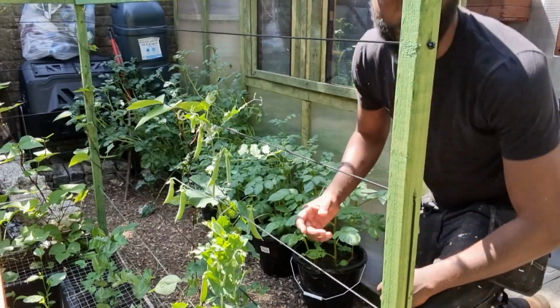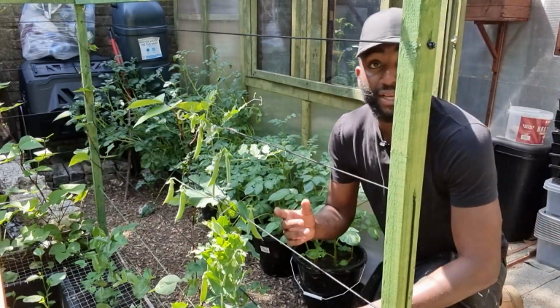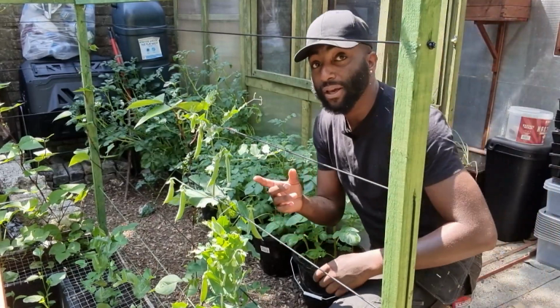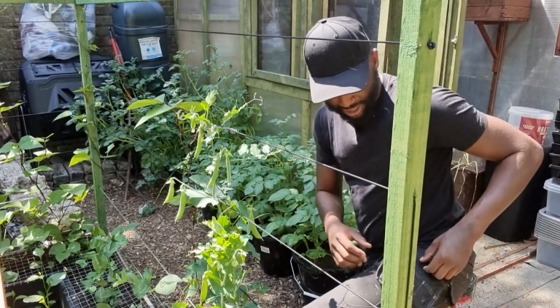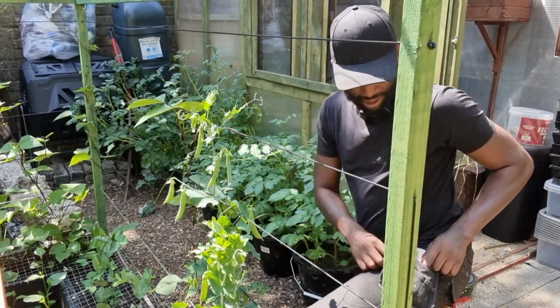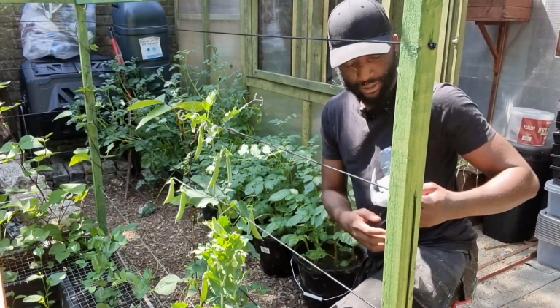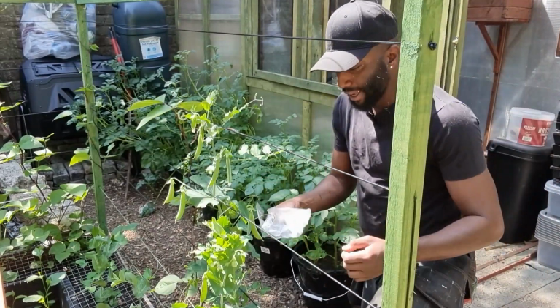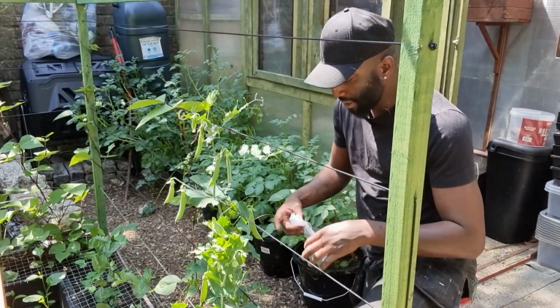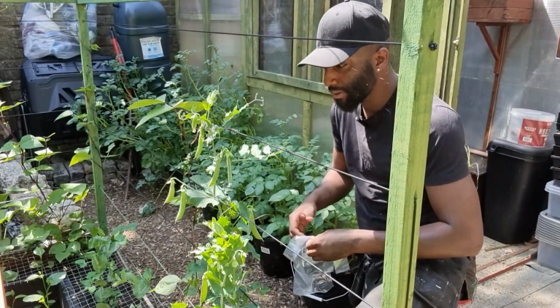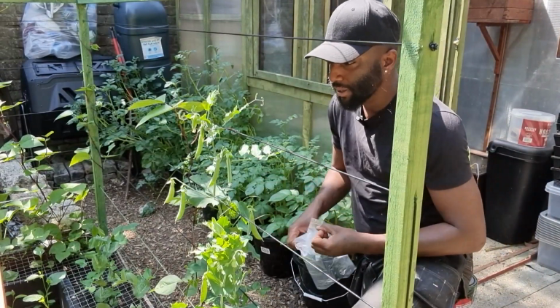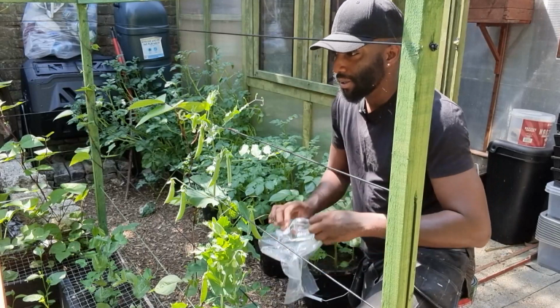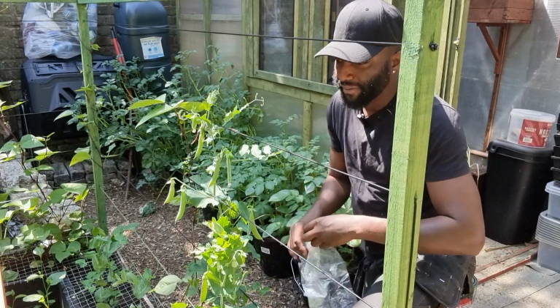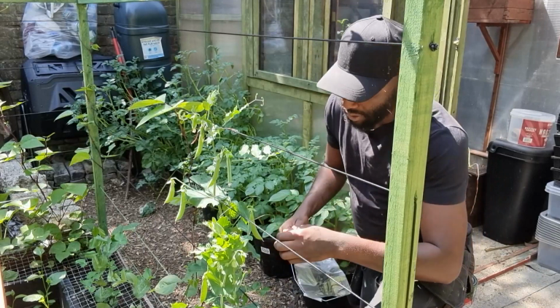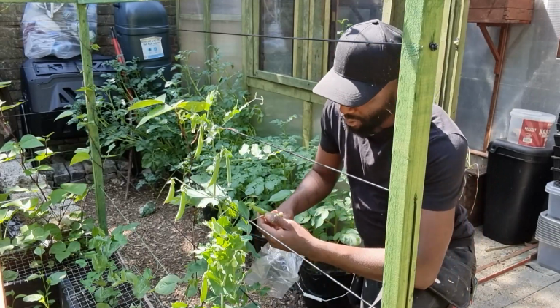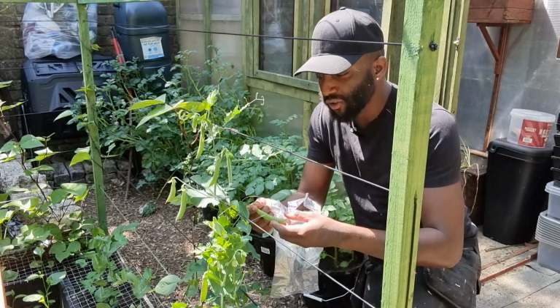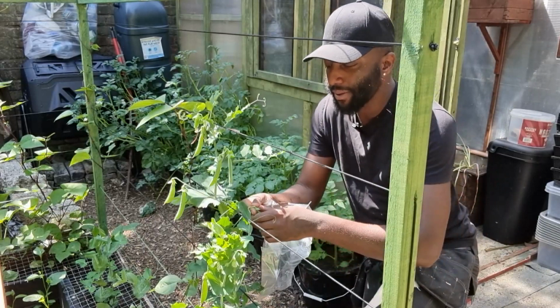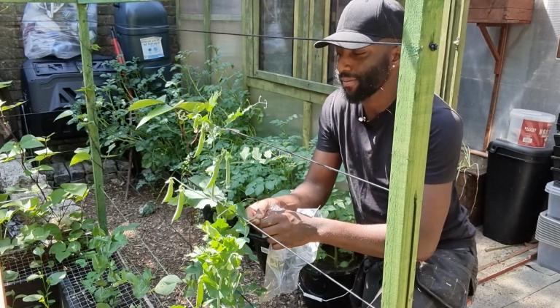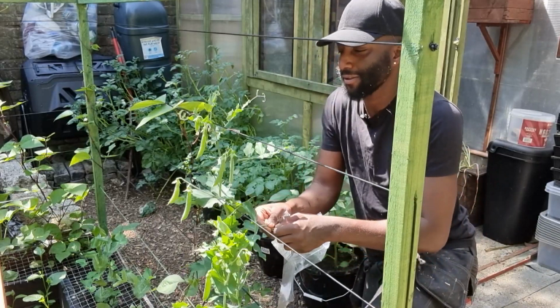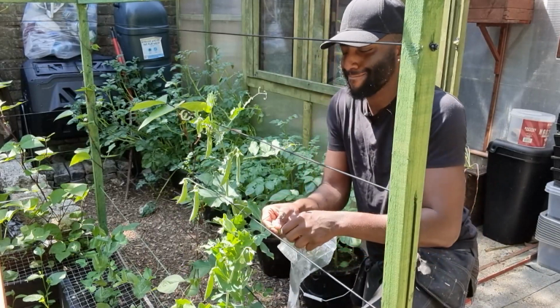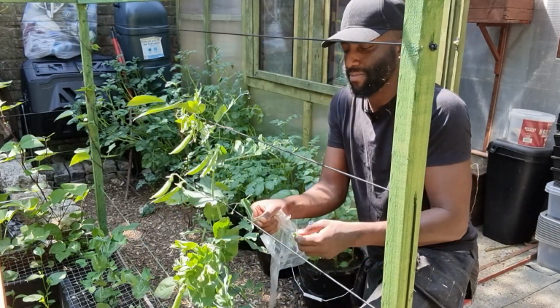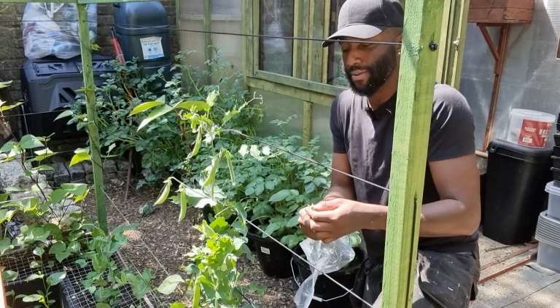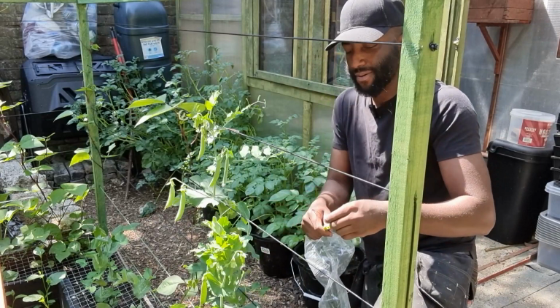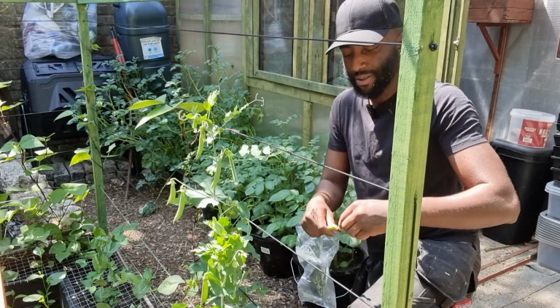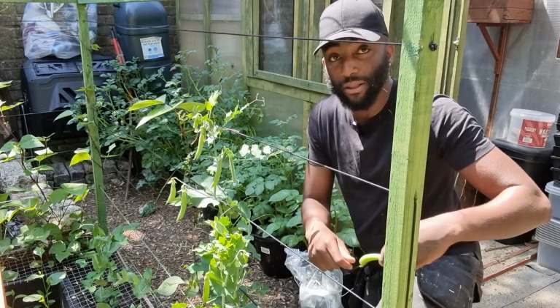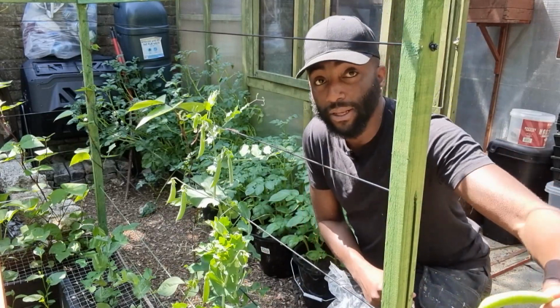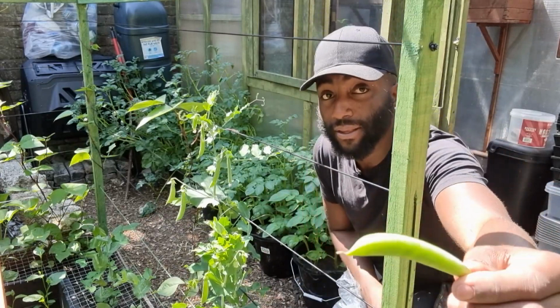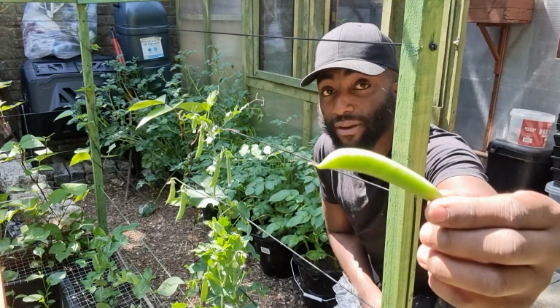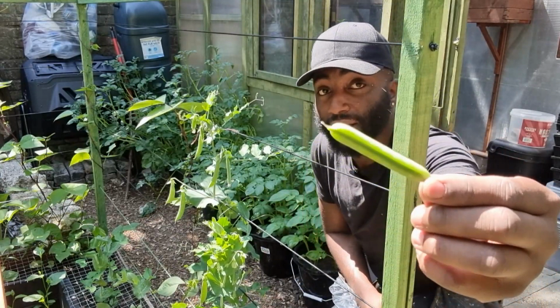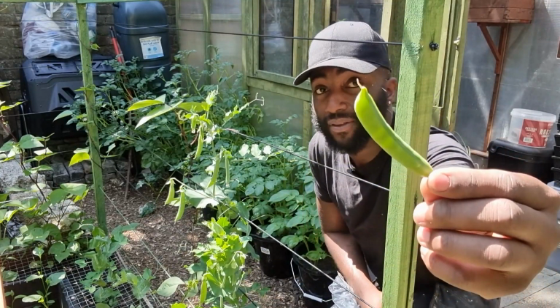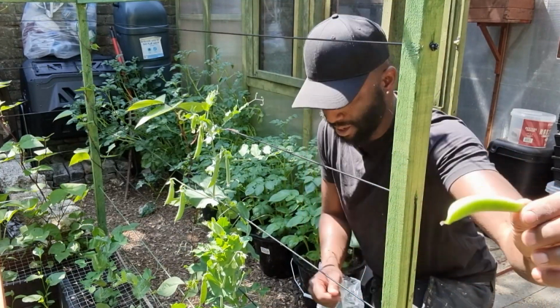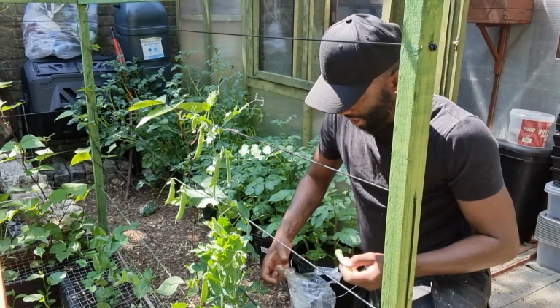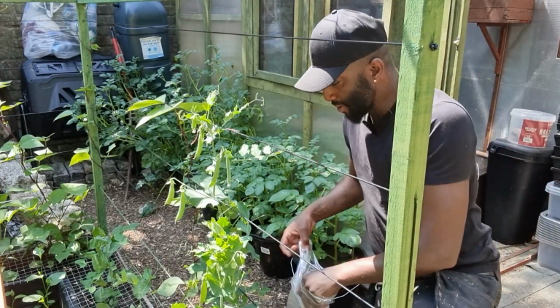As you can see there's a couple of beans here that need to be harvested, so I'm just gonna use a bag for these. With these ones we want to wait for them to swell up. As you can see, when they look like this they're ready to harvest. Let's get some of those.